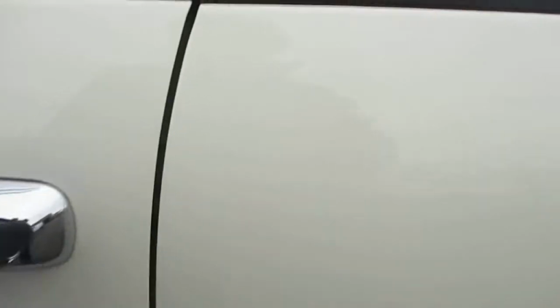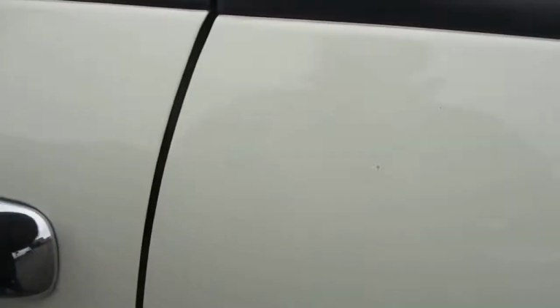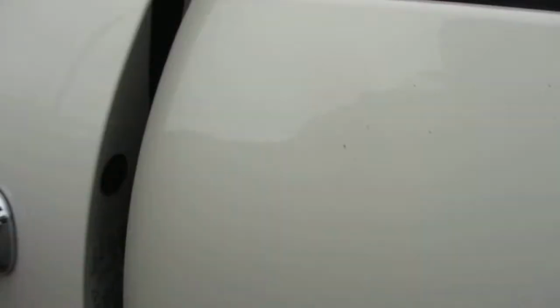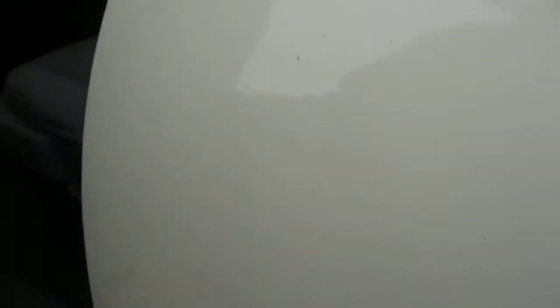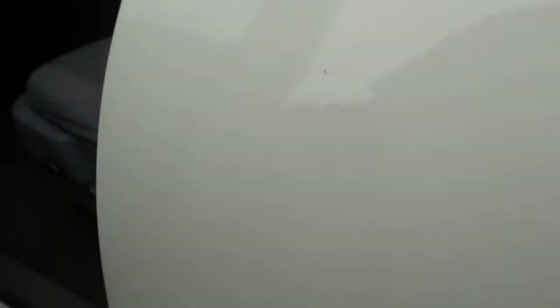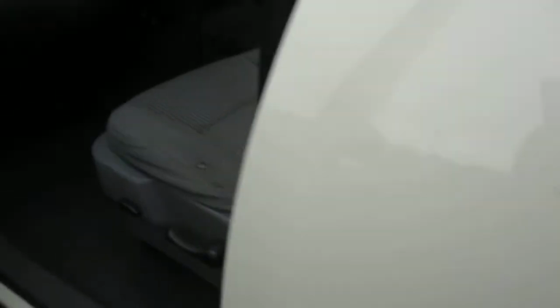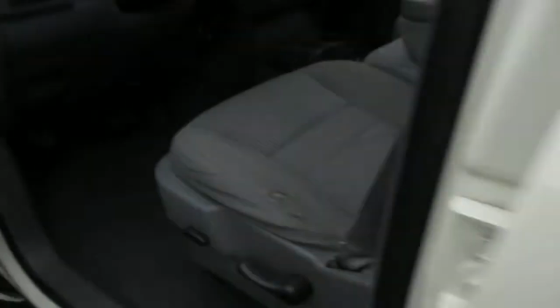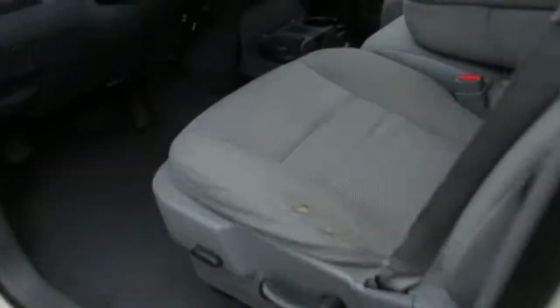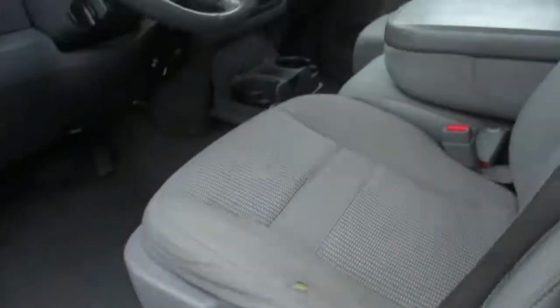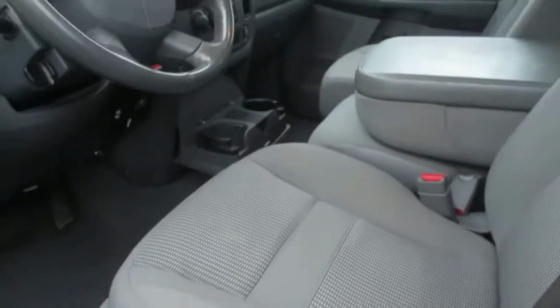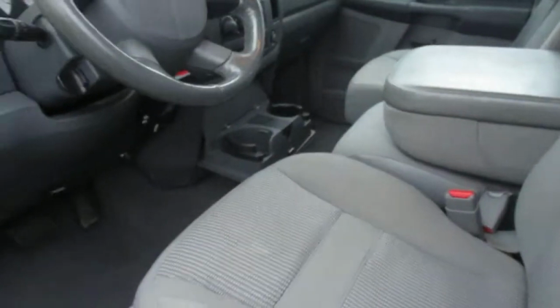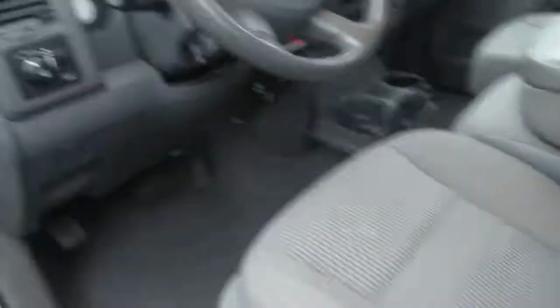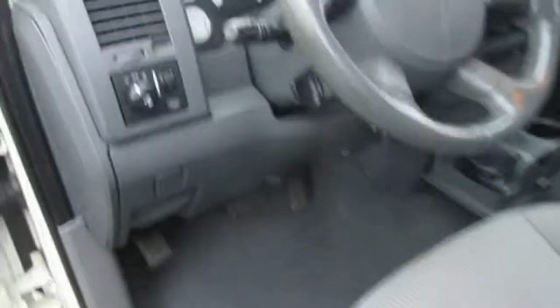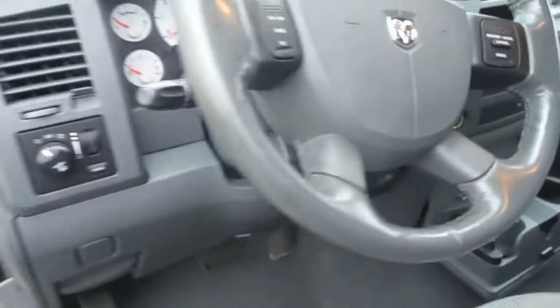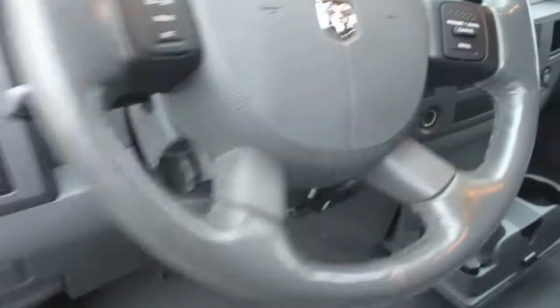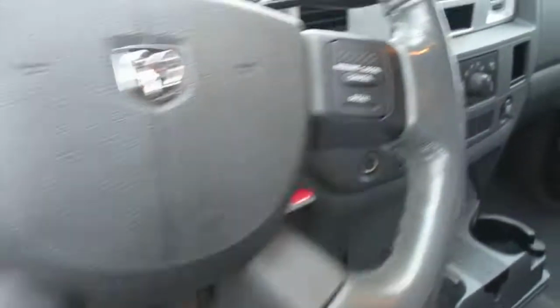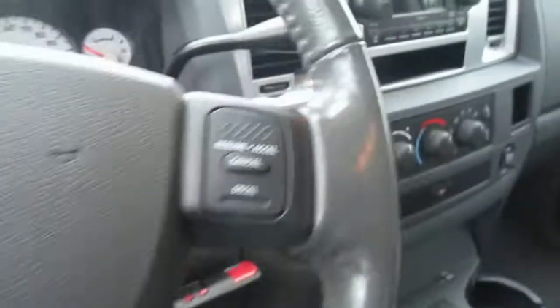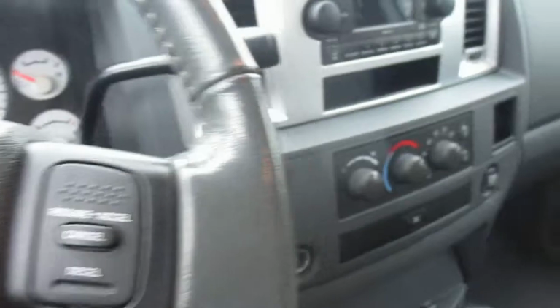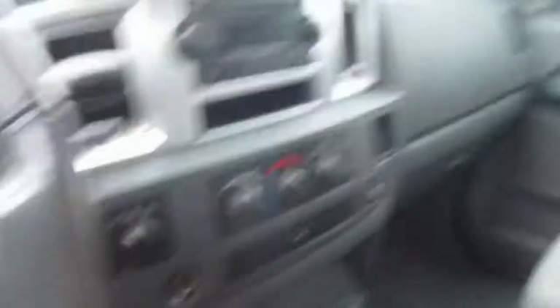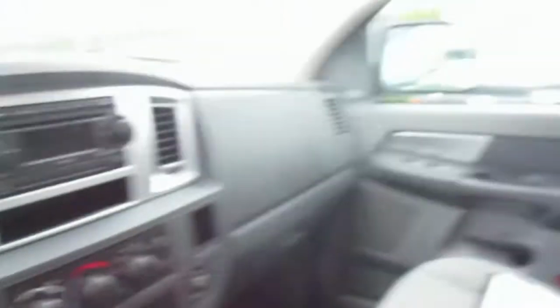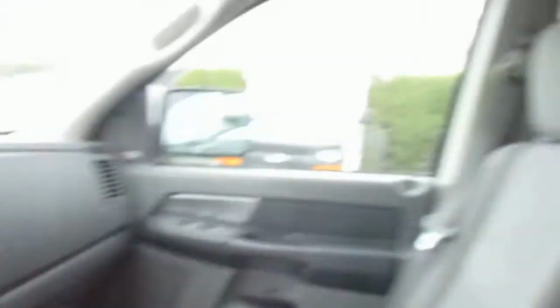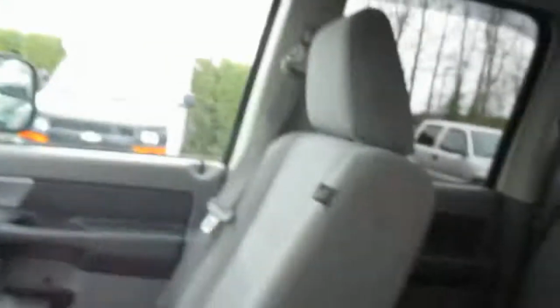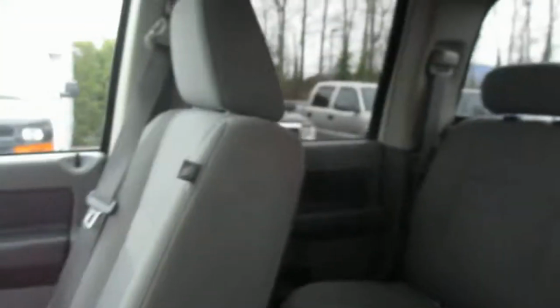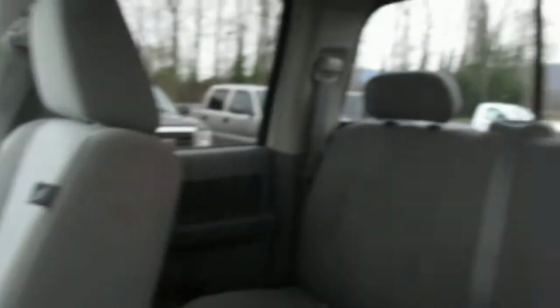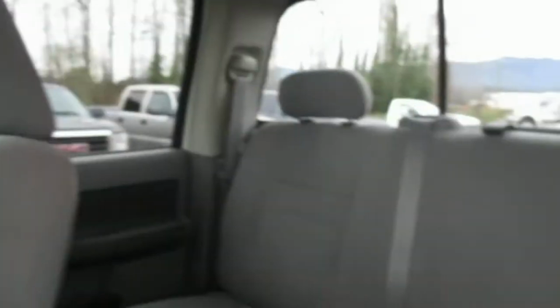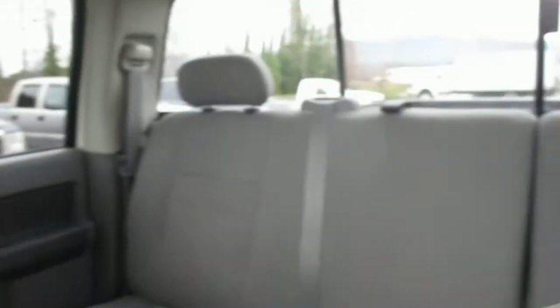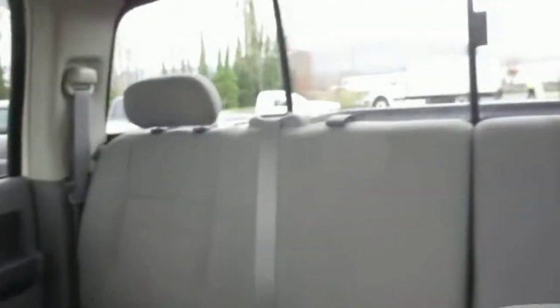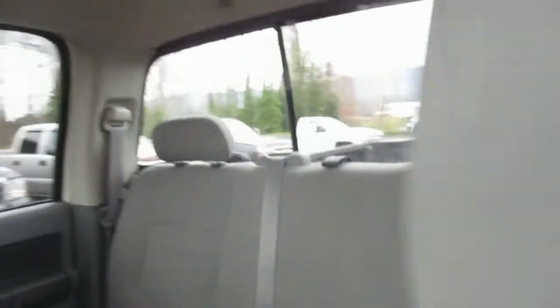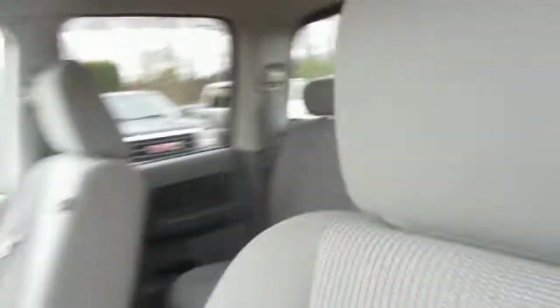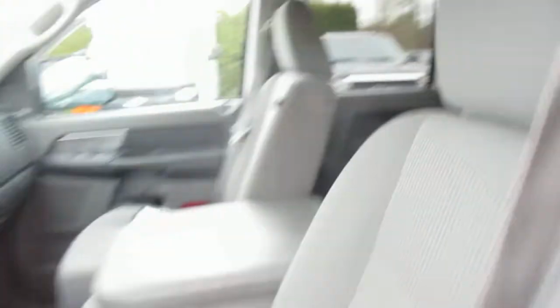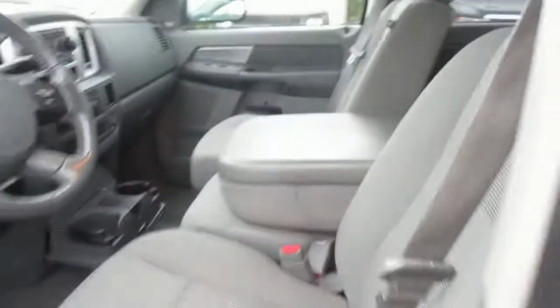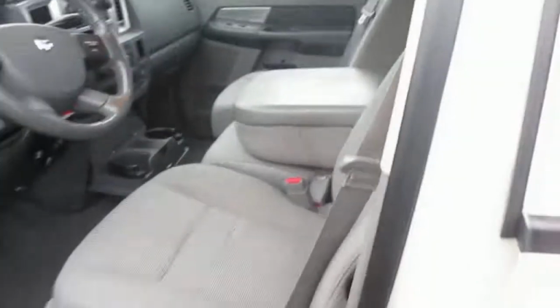The interior. You can see it seats up to six very comfortably.